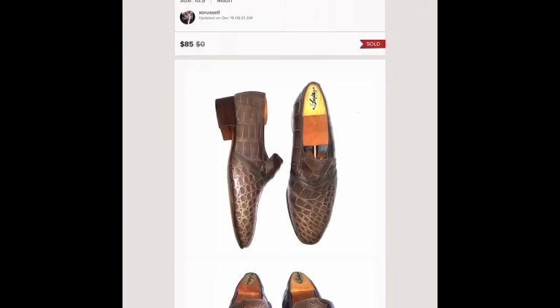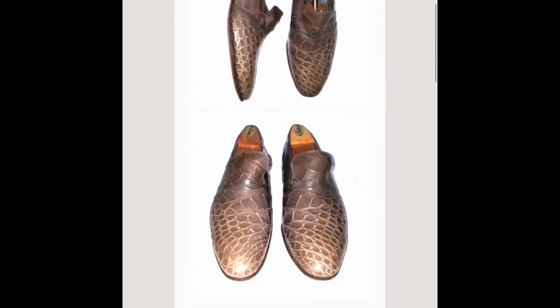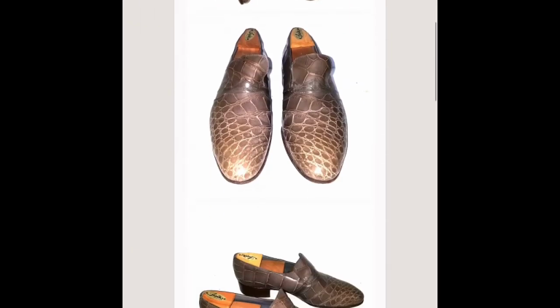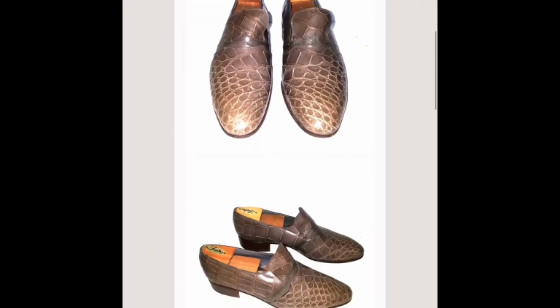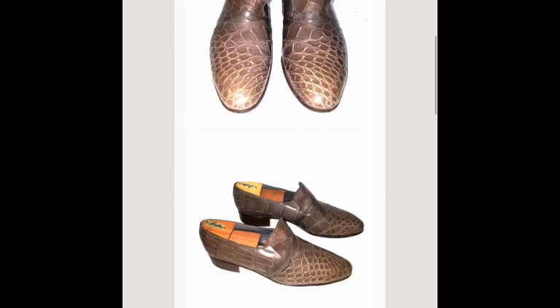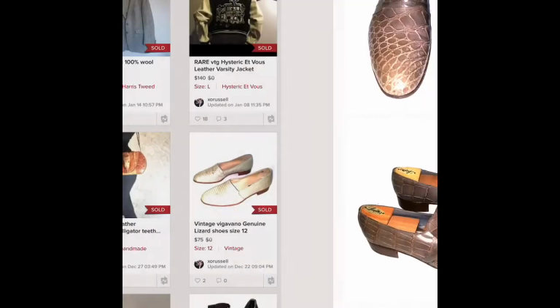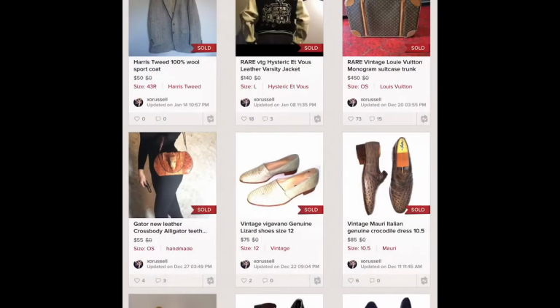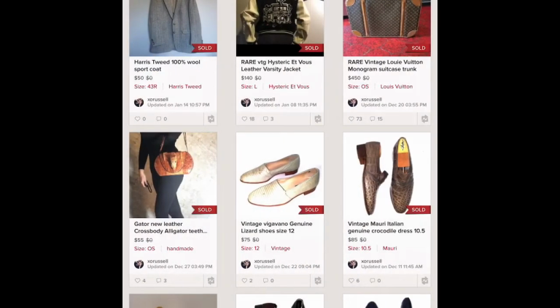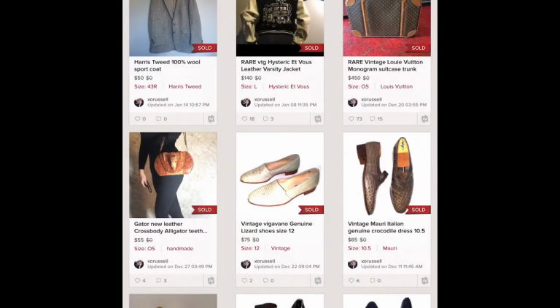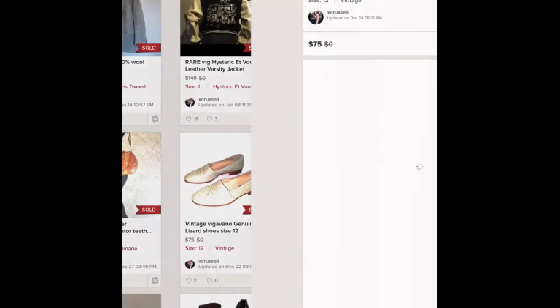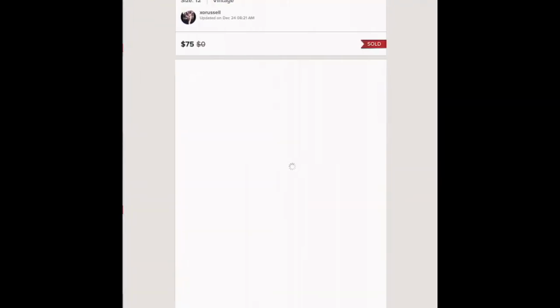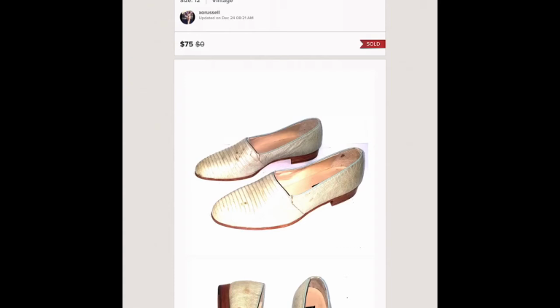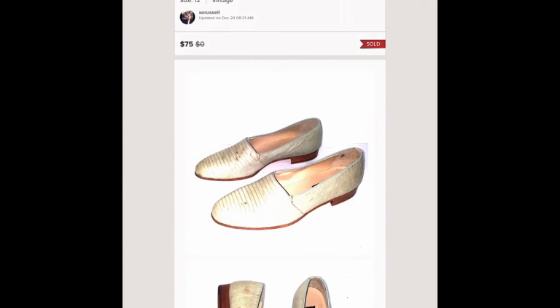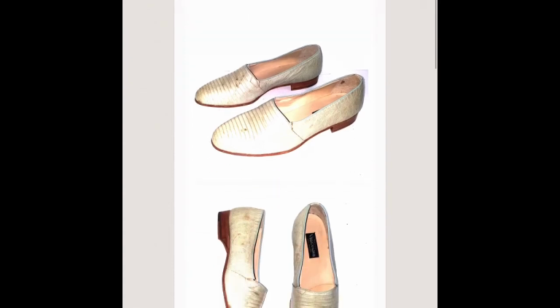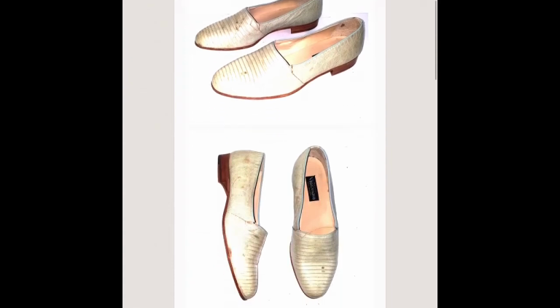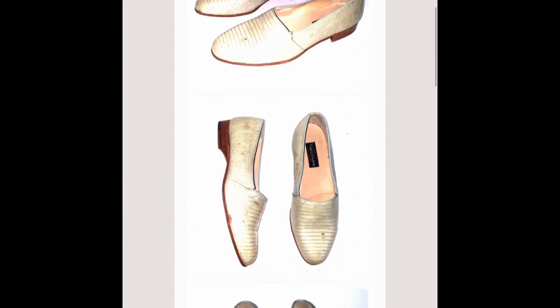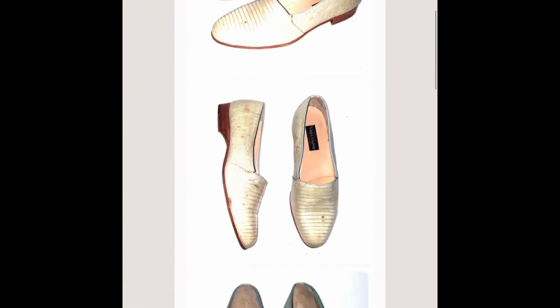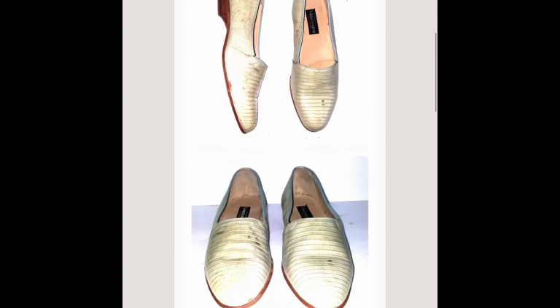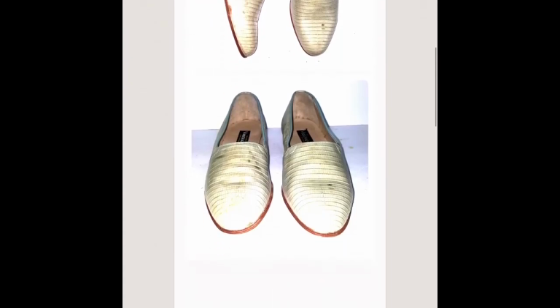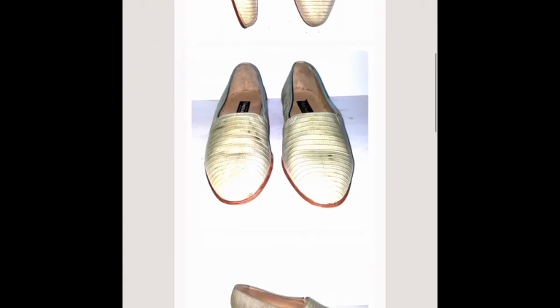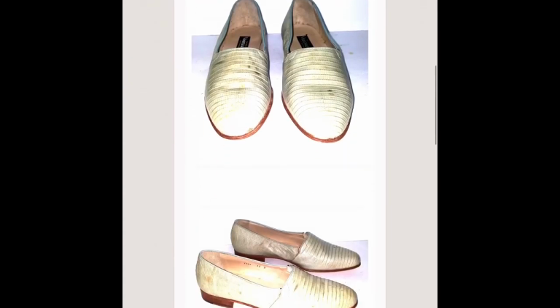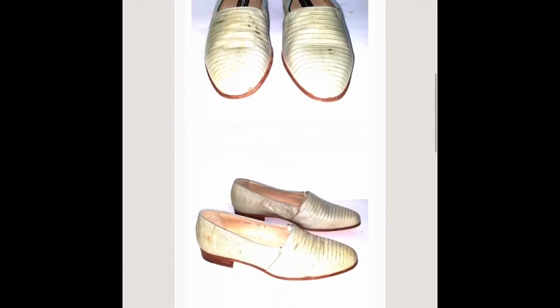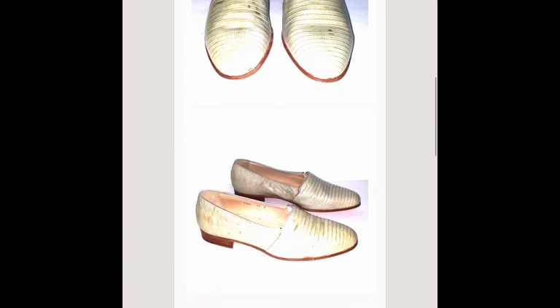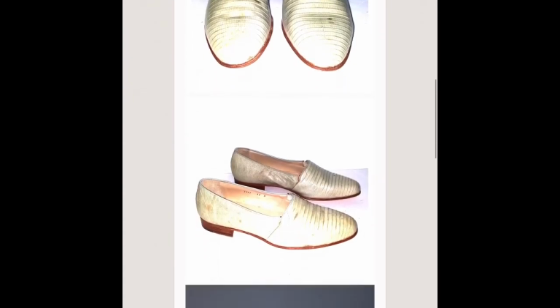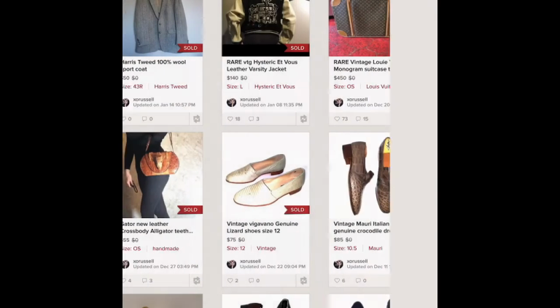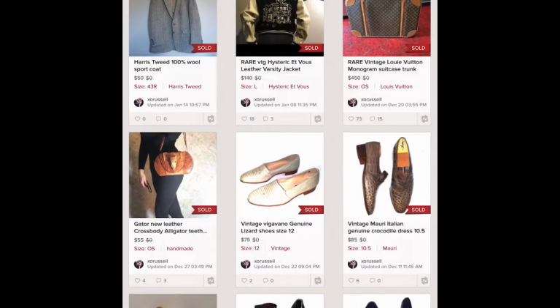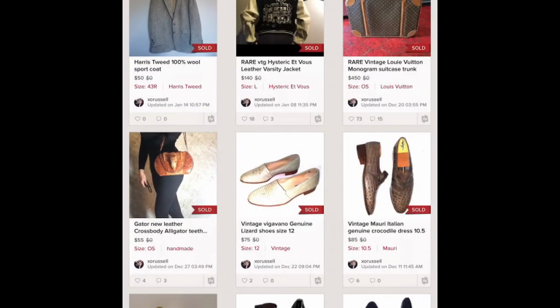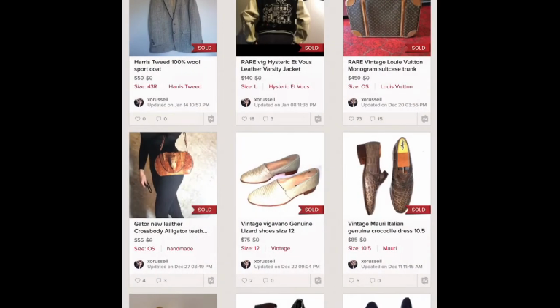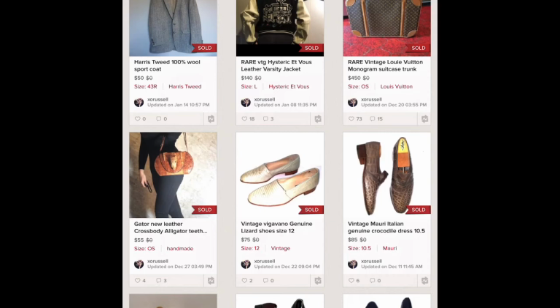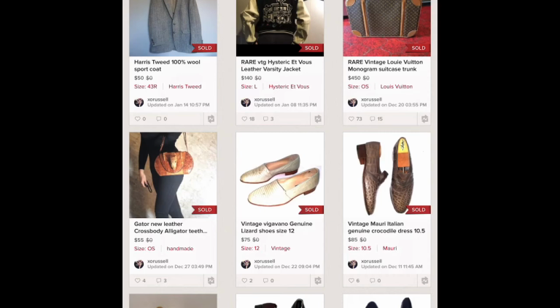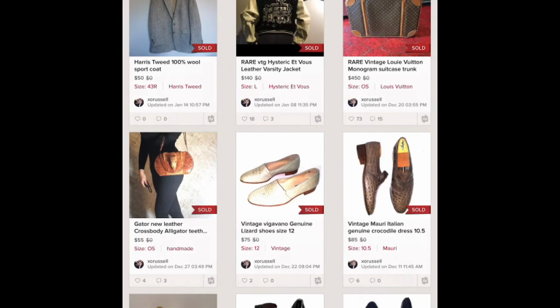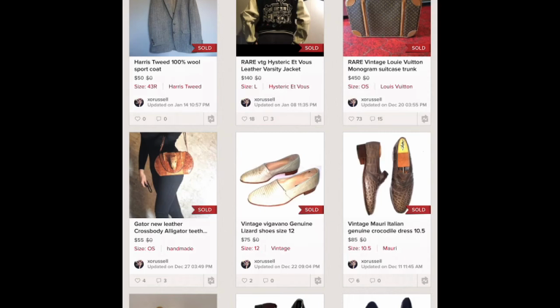These are another pair of consignment crocs that sold for 85. Now this is actually a lizard skin and I wasn't crazy about the actual look of them, but they sold for 75.